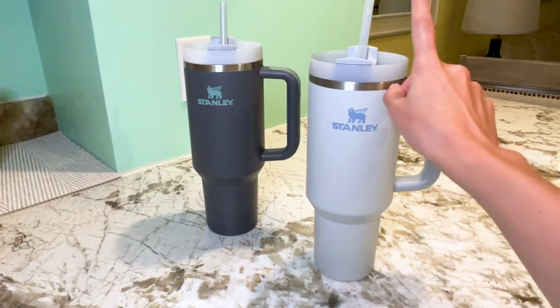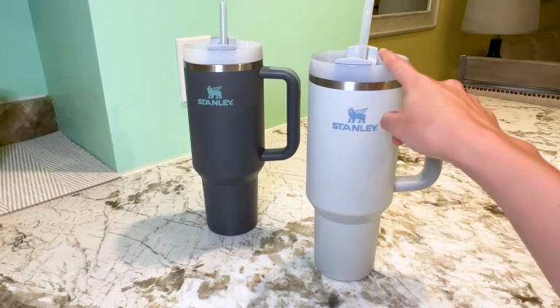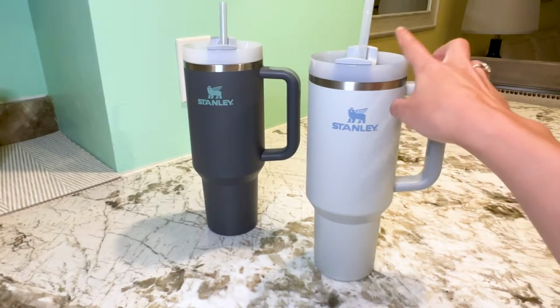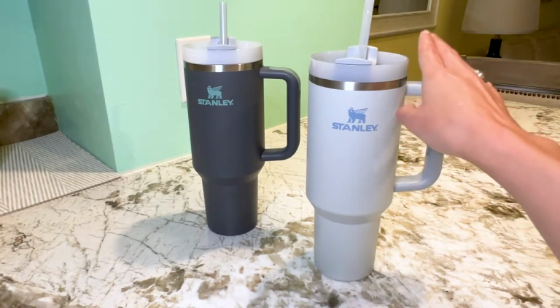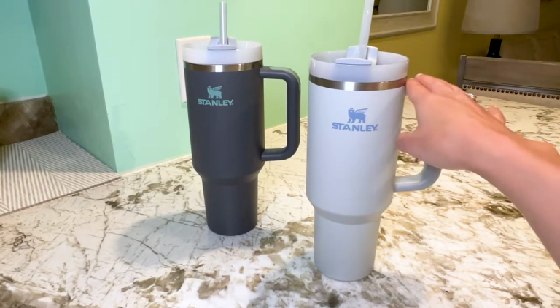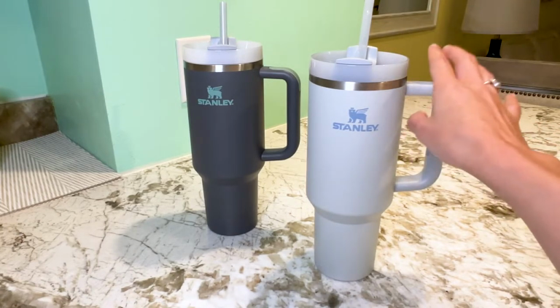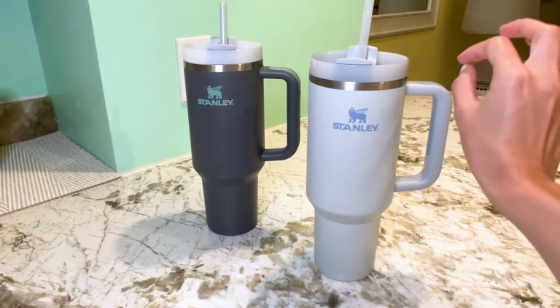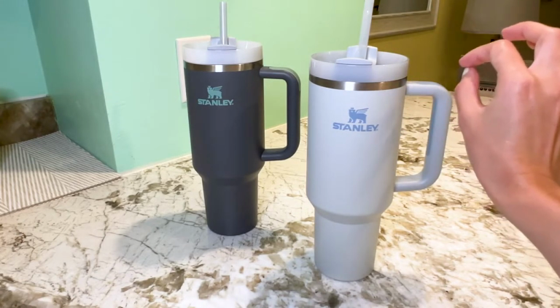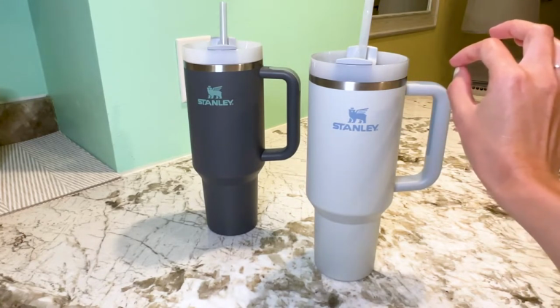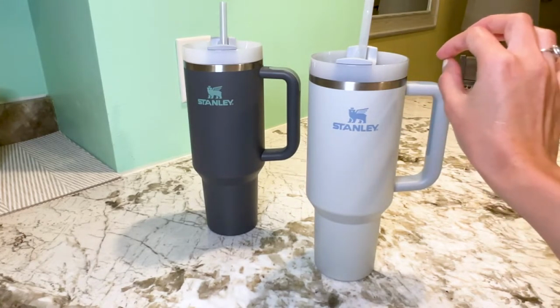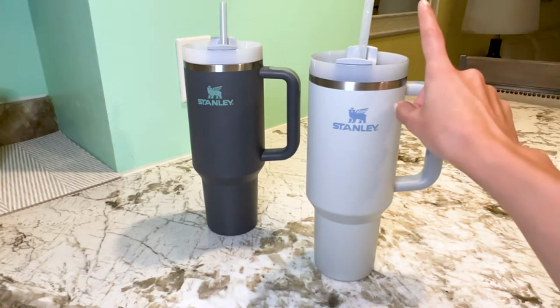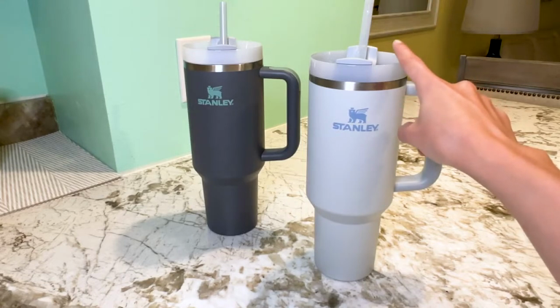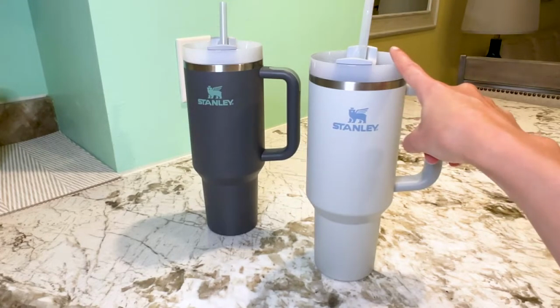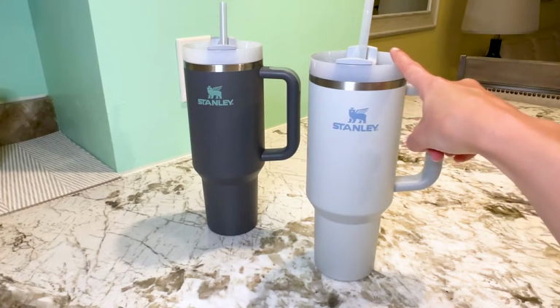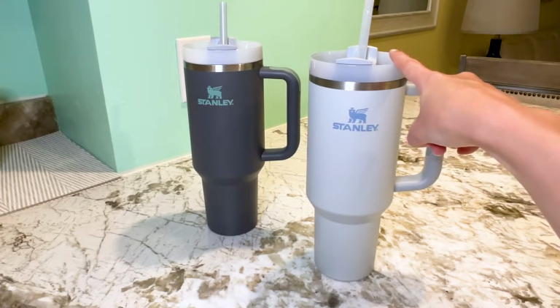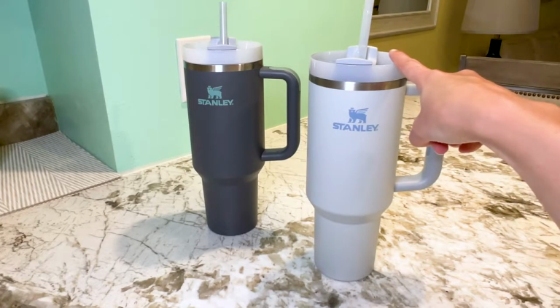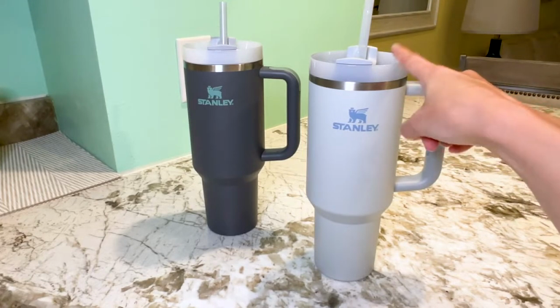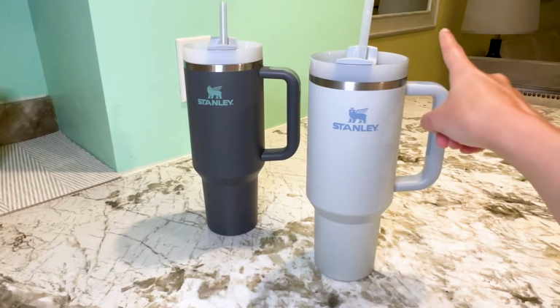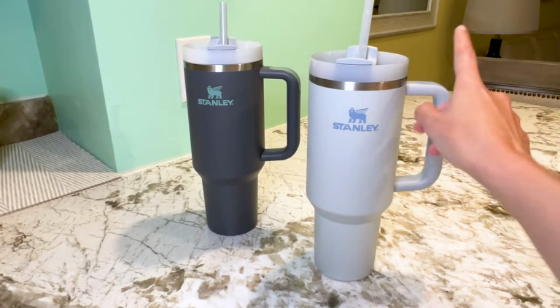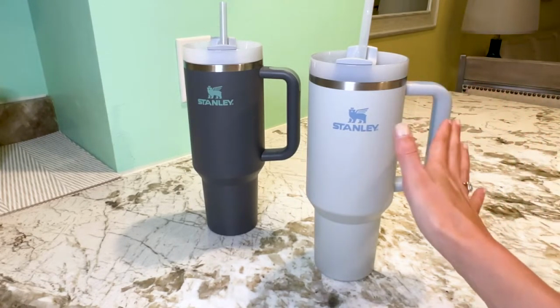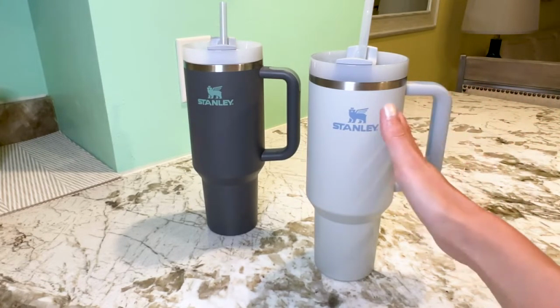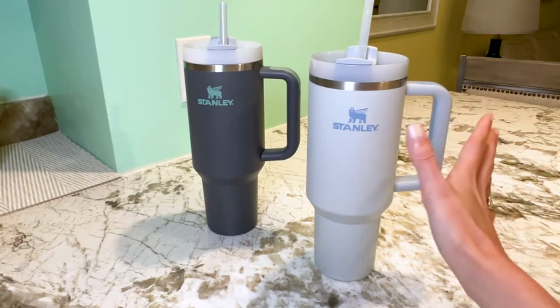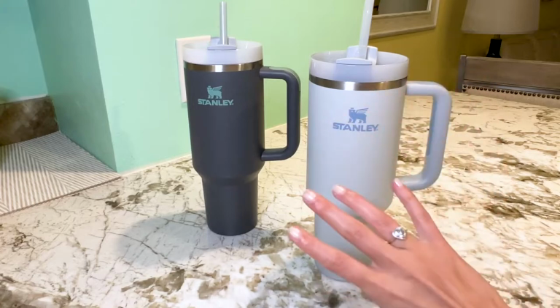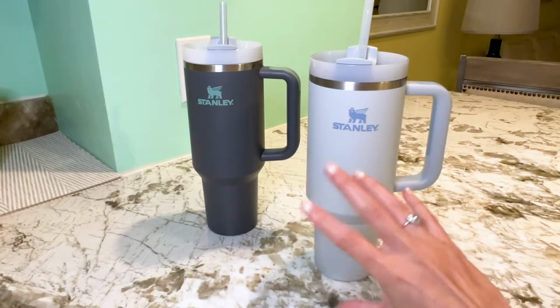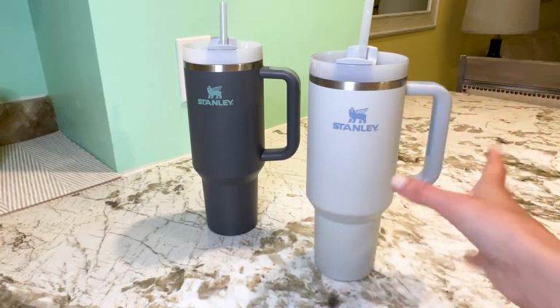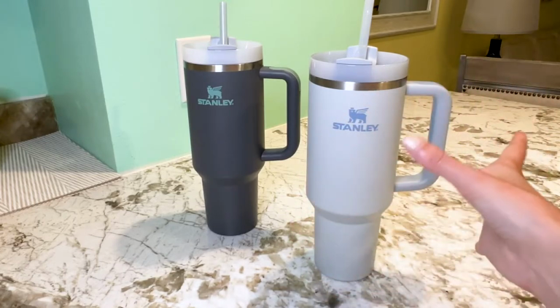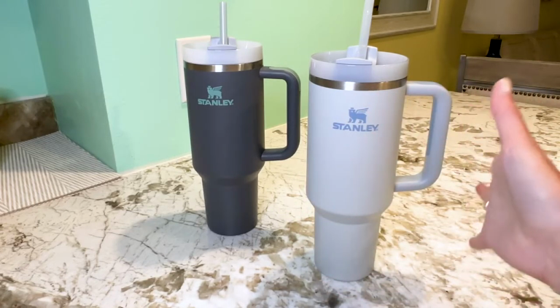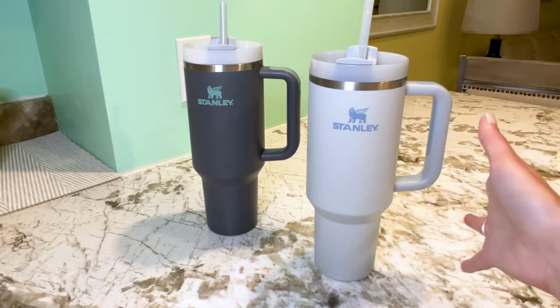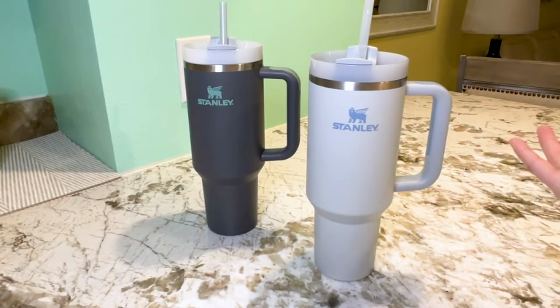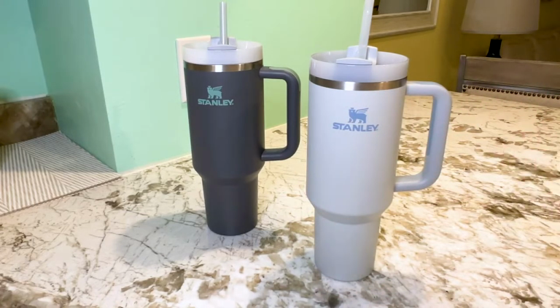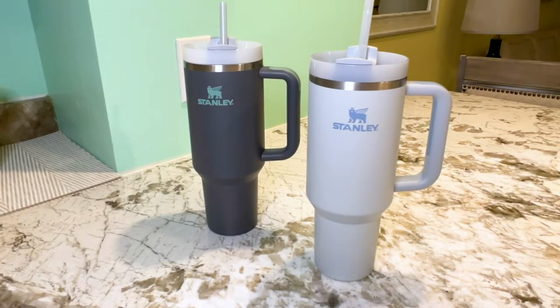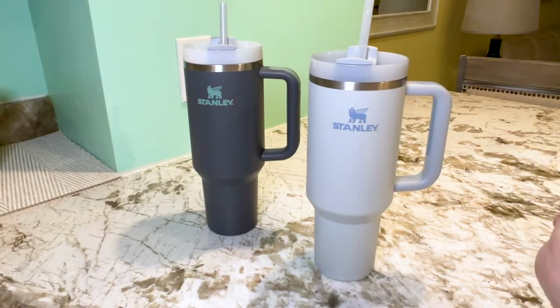It's definitely not spill proof if you have it filled up all the way. However, the other day I had mine on the beach and it was about half full, fell over, and I didn't lose any water — so that's kind of a cool bonus feature.